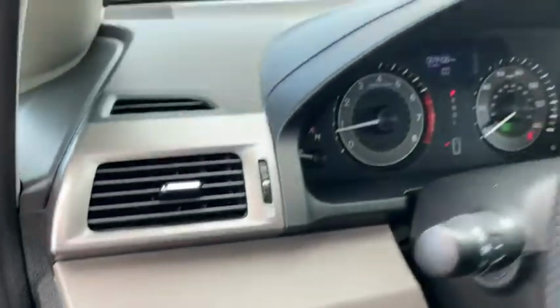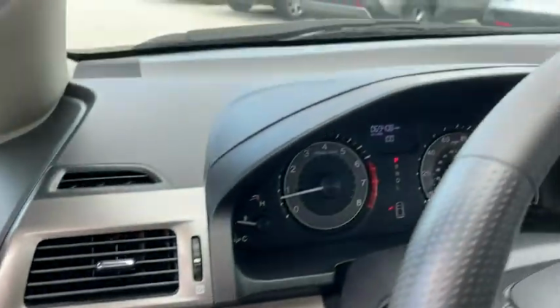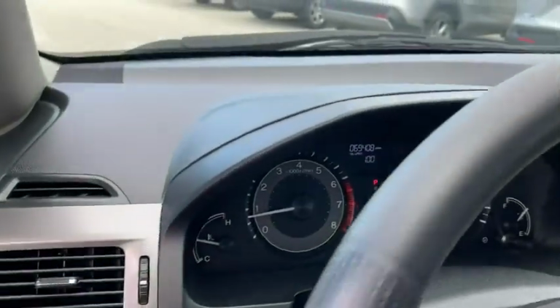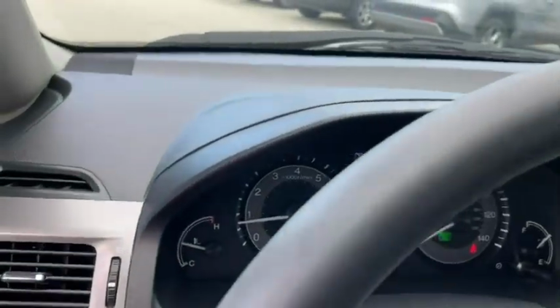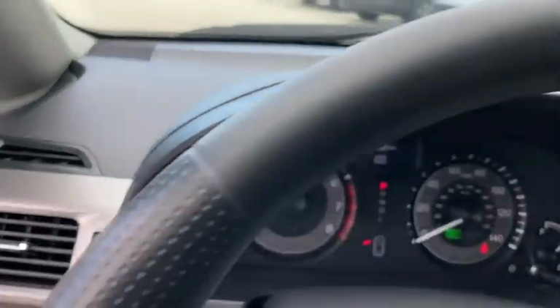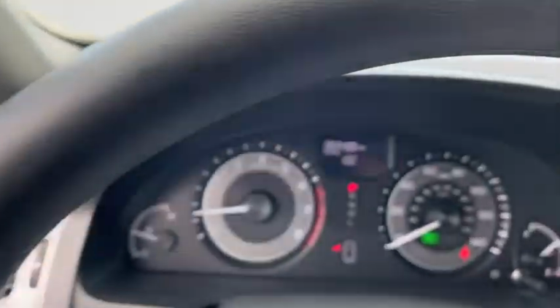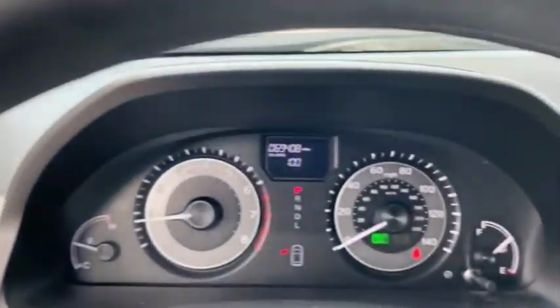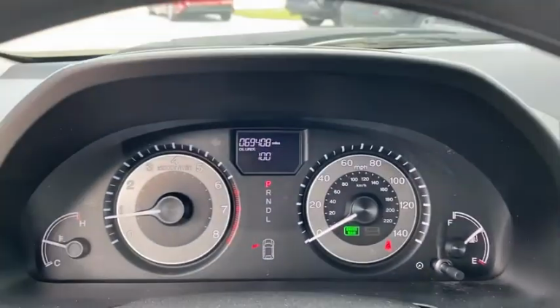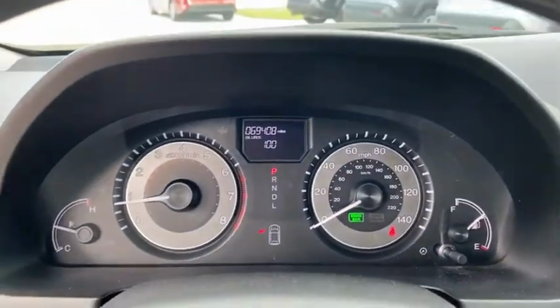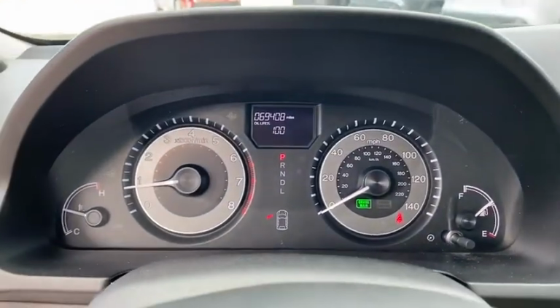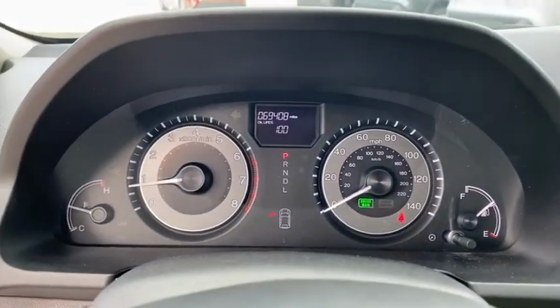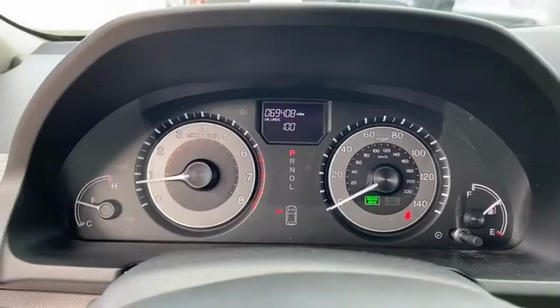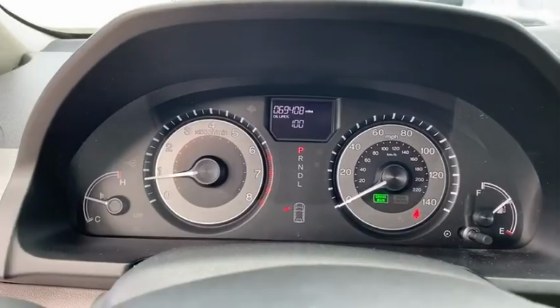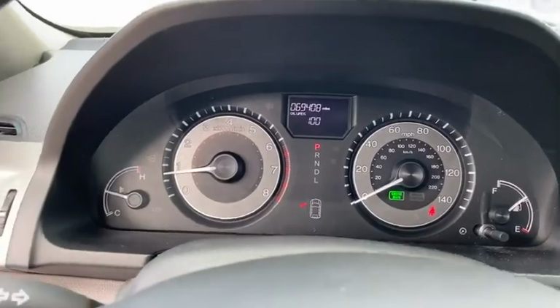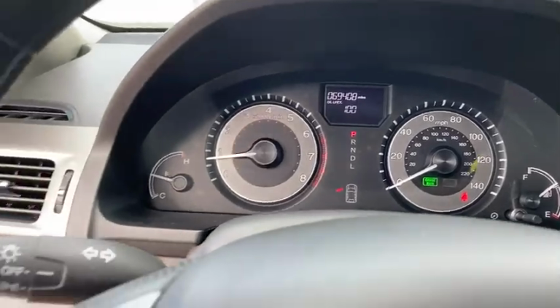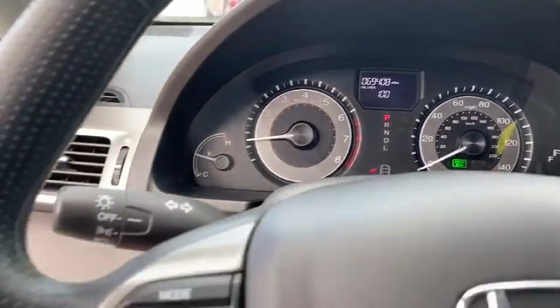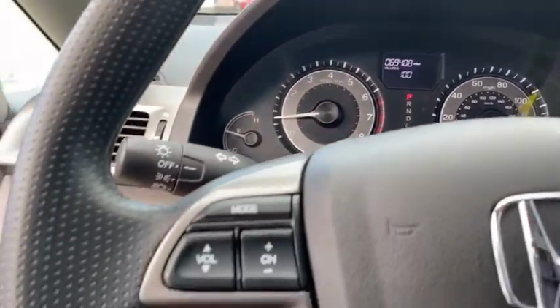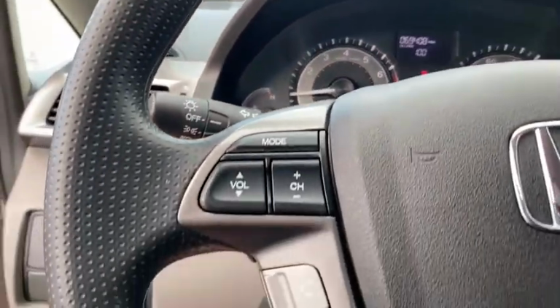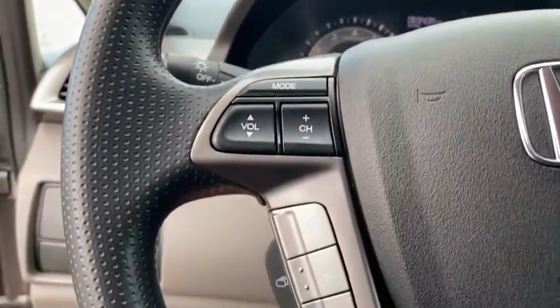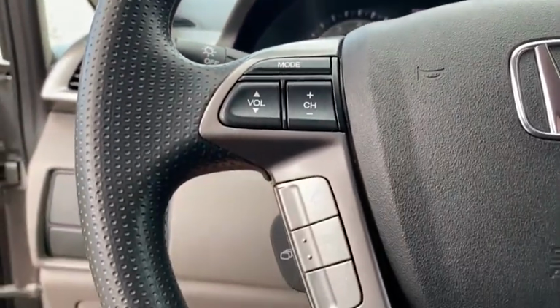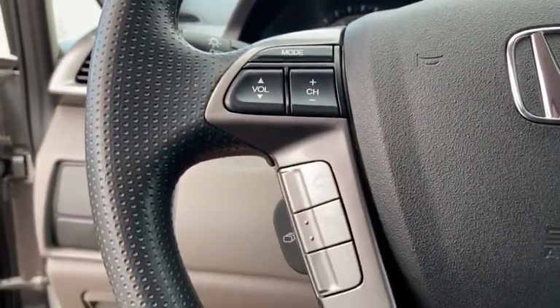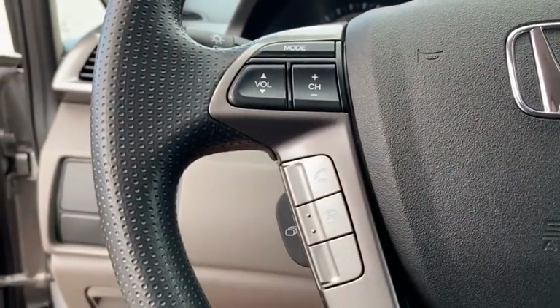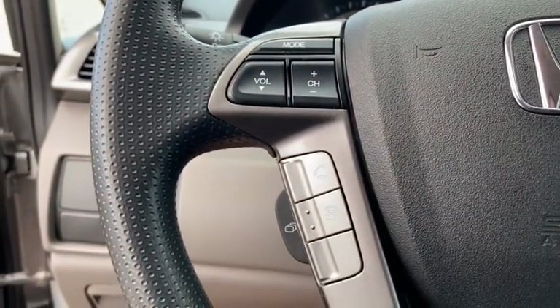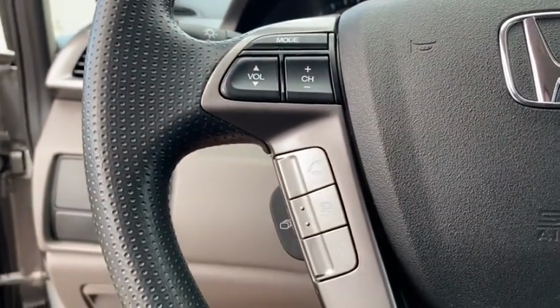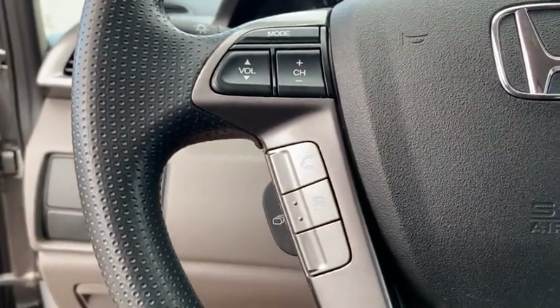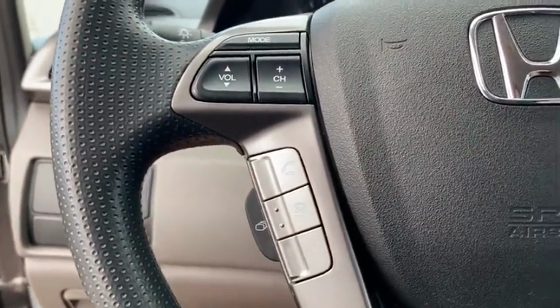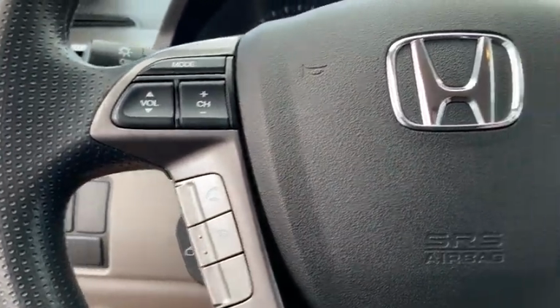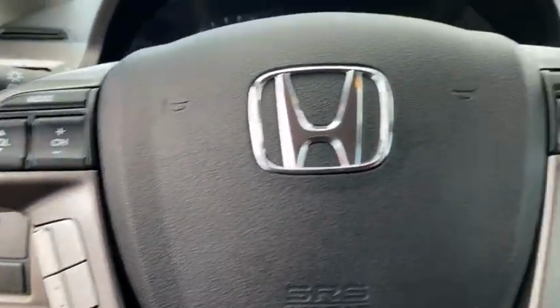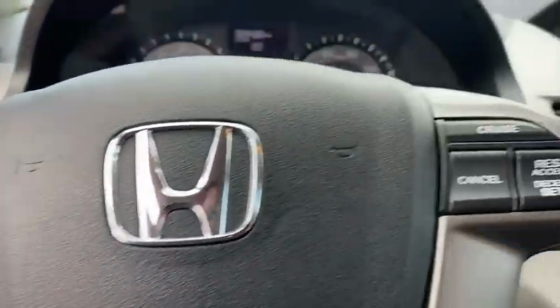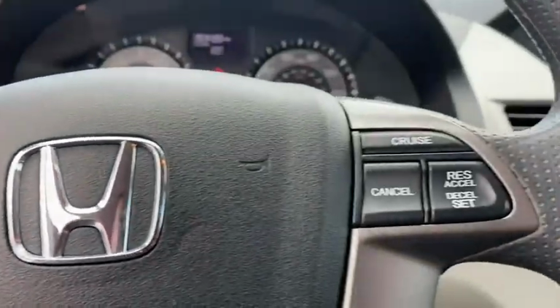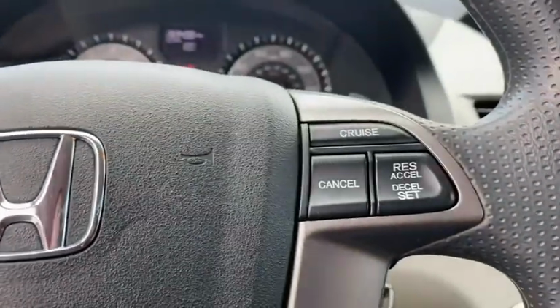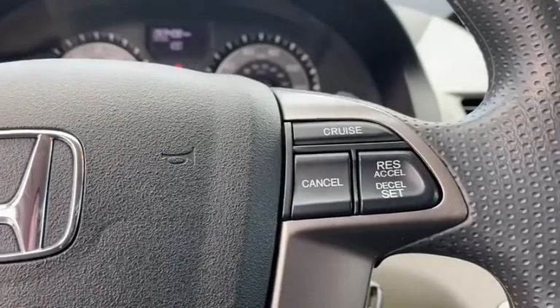Four-wheel disc brakes, floor mats, rear defrost, AM FM stereo radio, front wheel drive, passenger airbag, child safety locks.